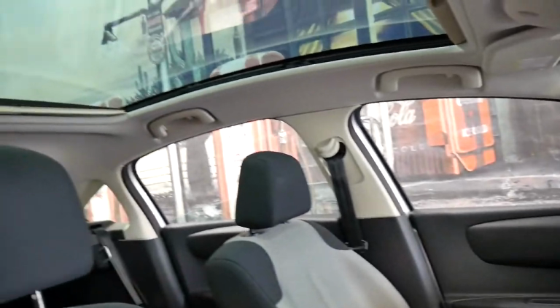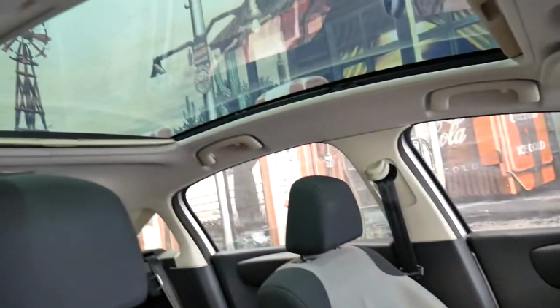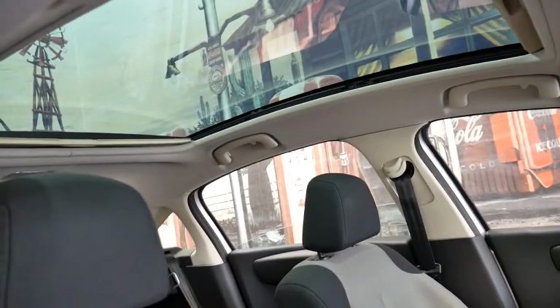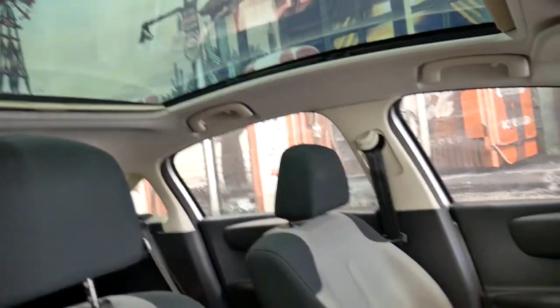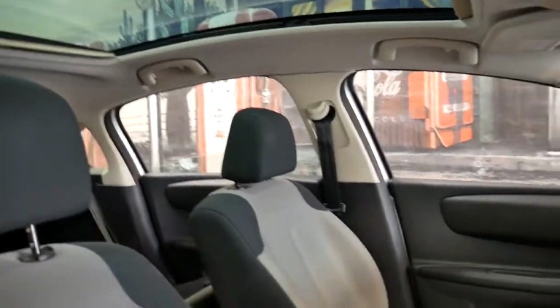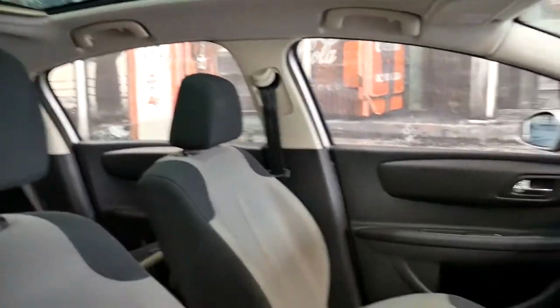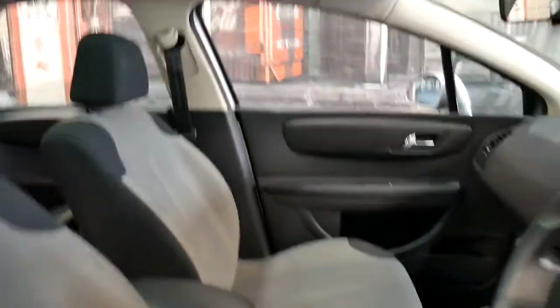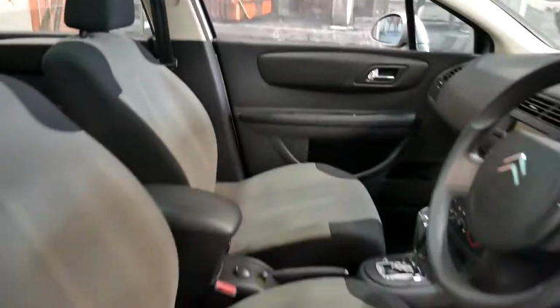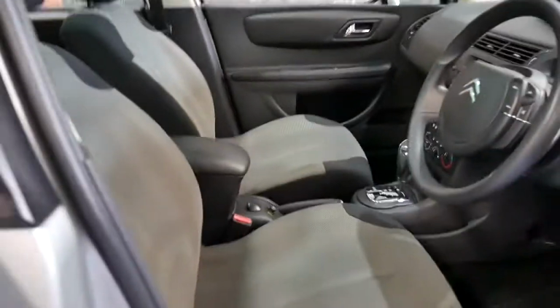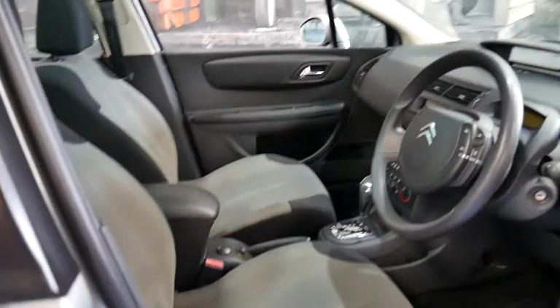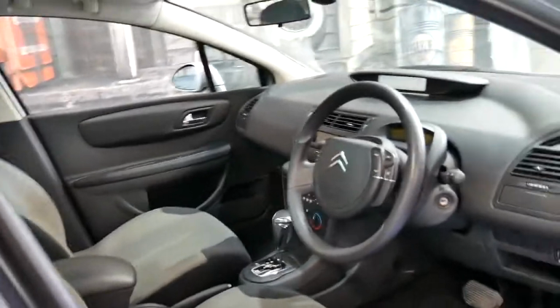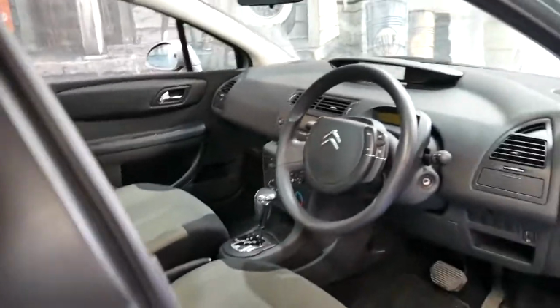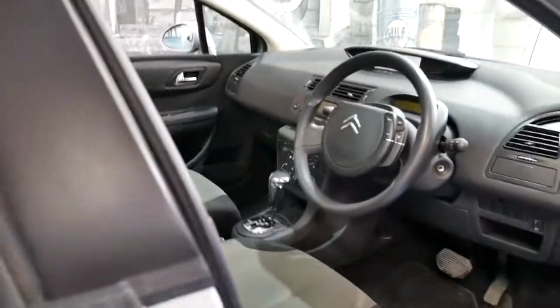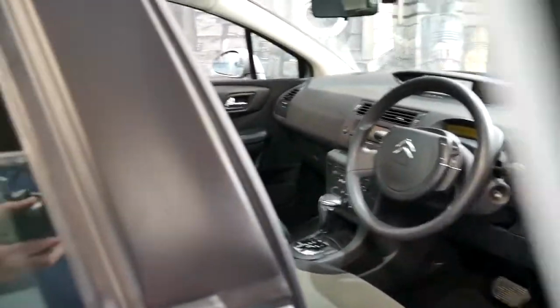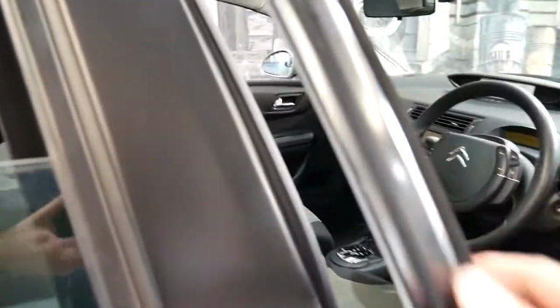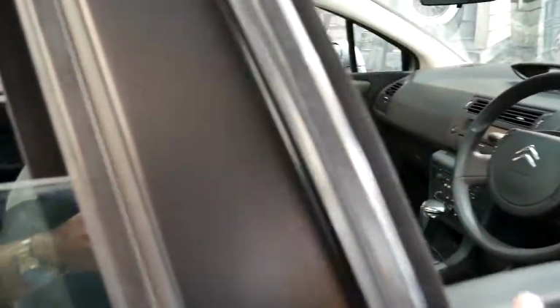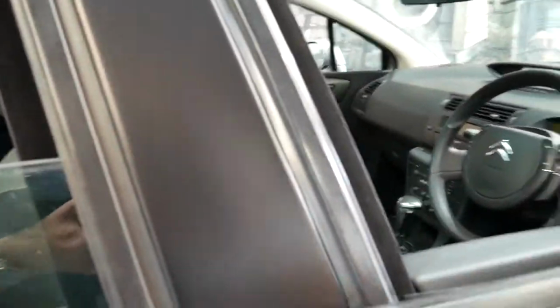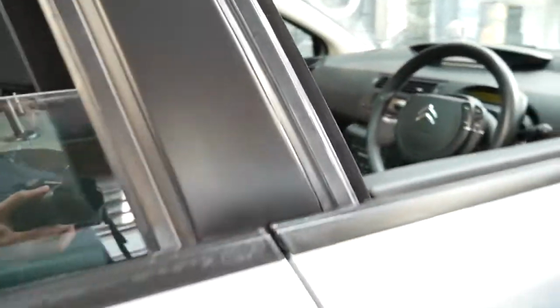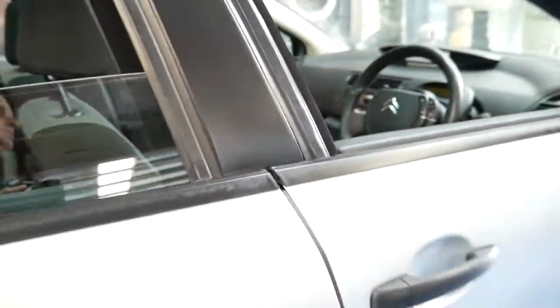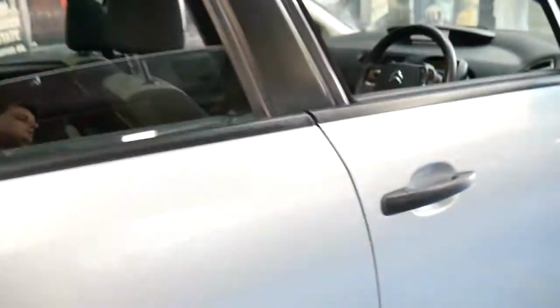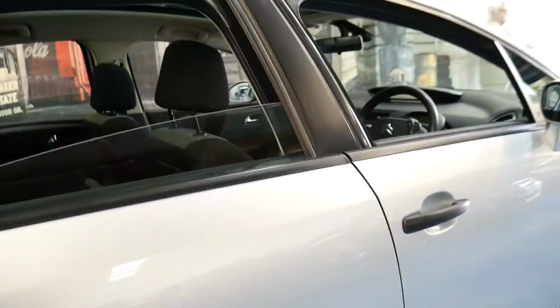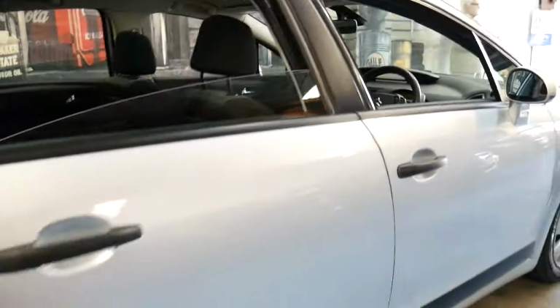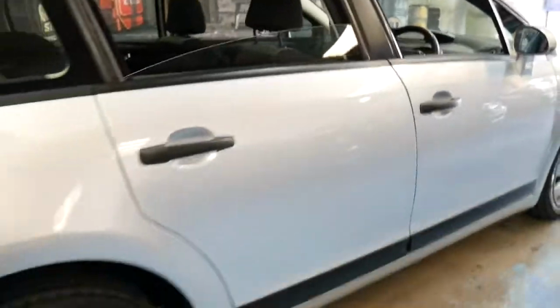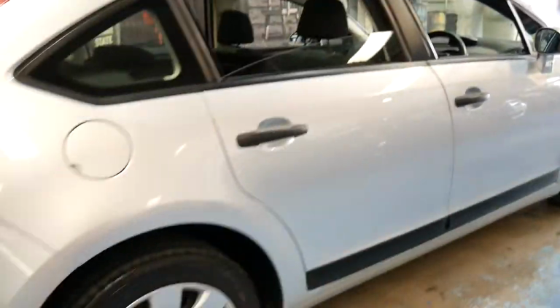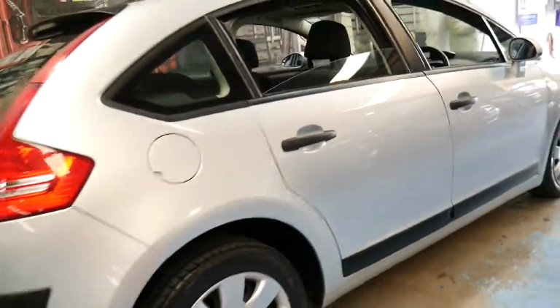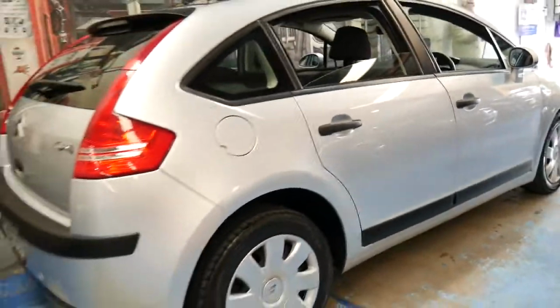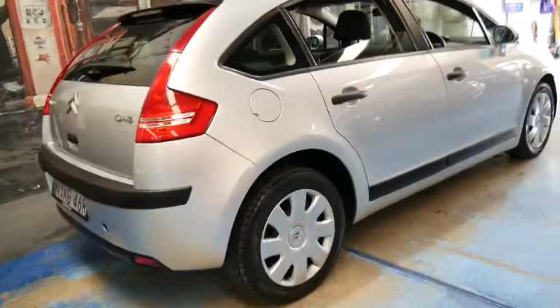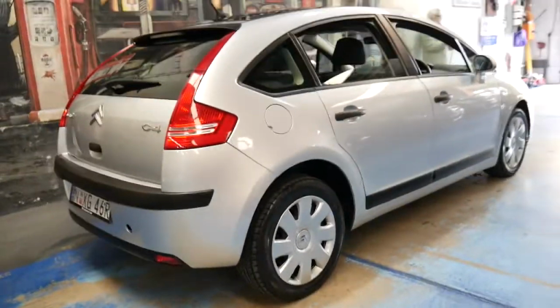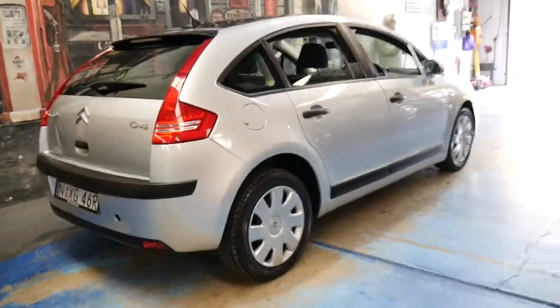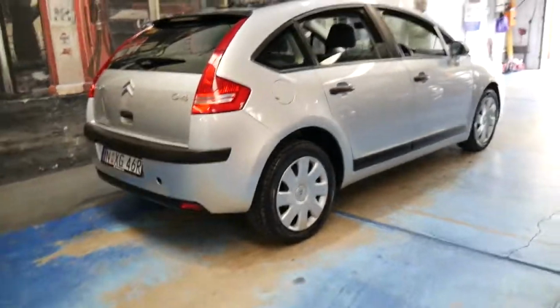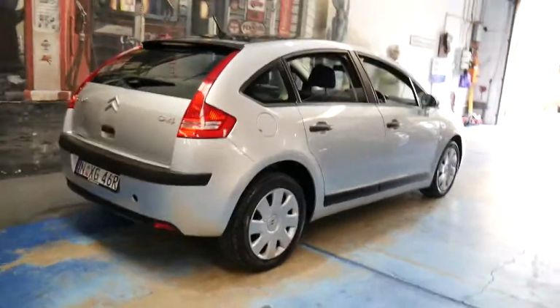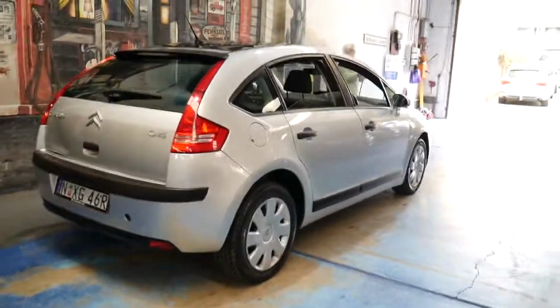There's the big panoramic roof which has blinds as well to stop you getting burnt or getting too much sun. The air-conditioning is nice and cold and the car drives beautifully. Silver is certainly a very easy colour to keep clean.